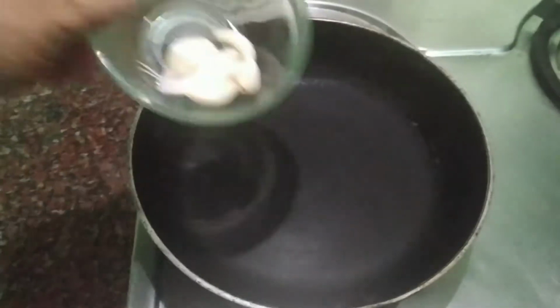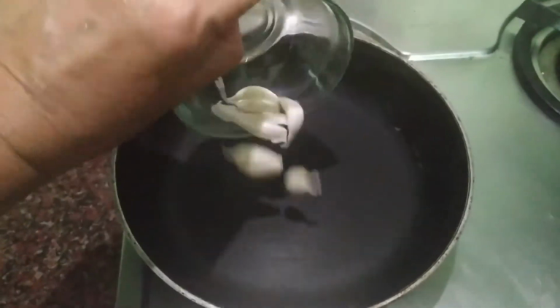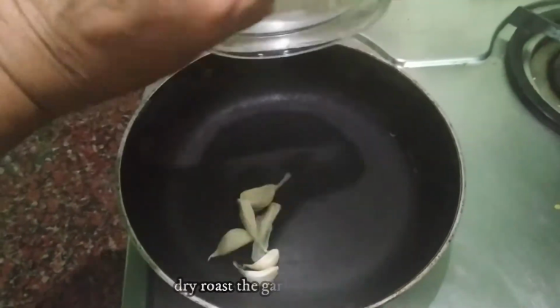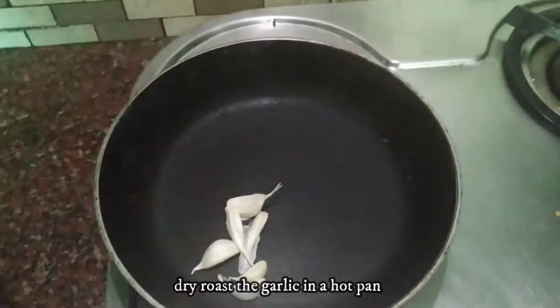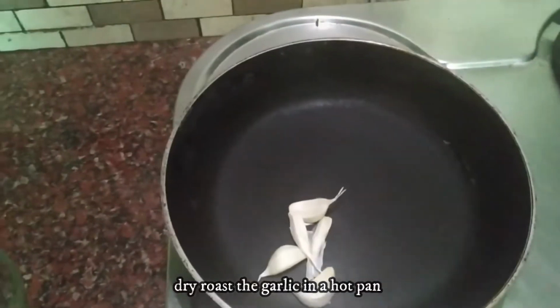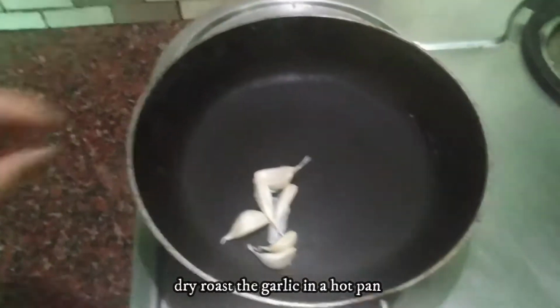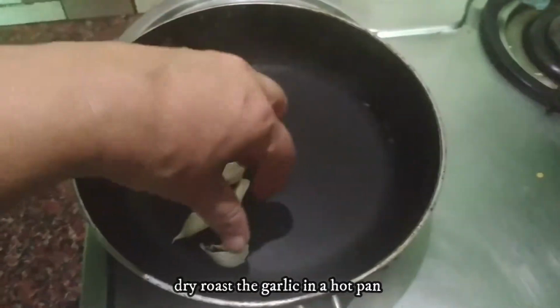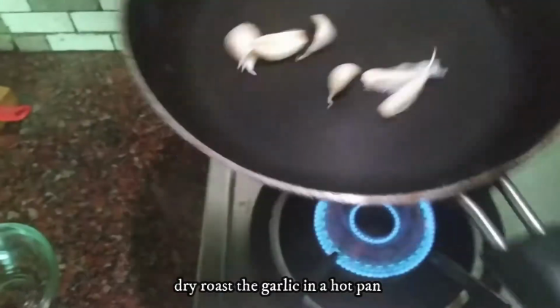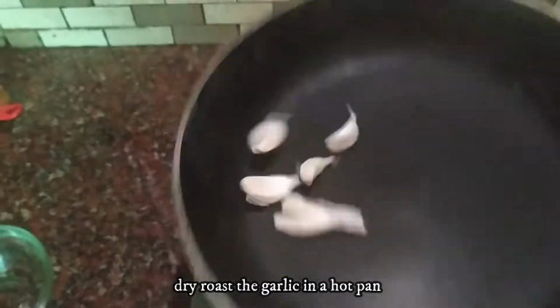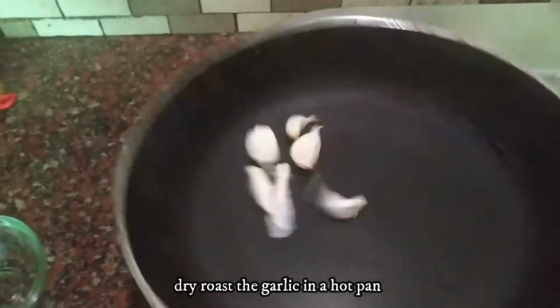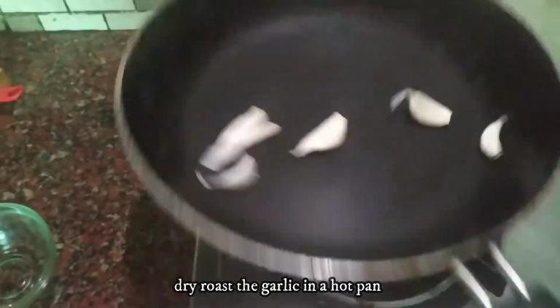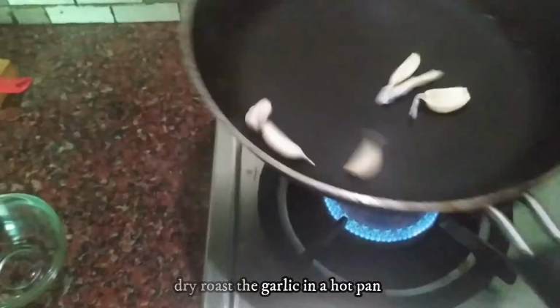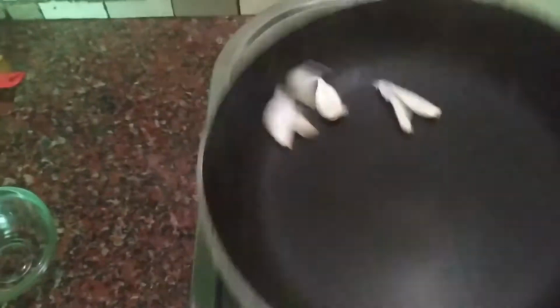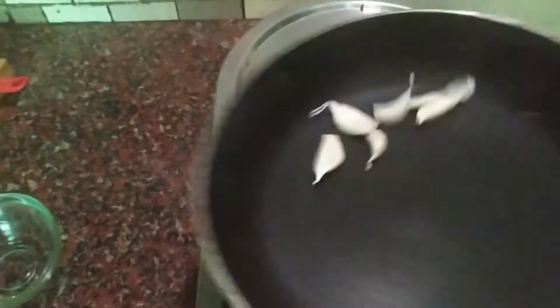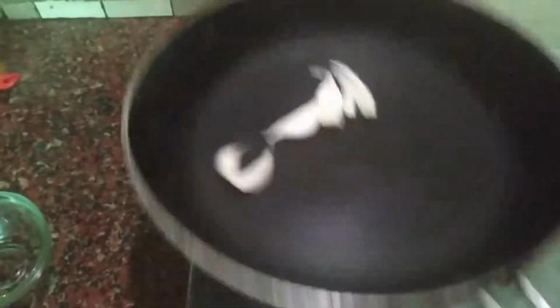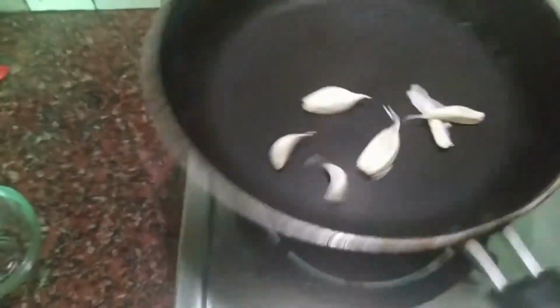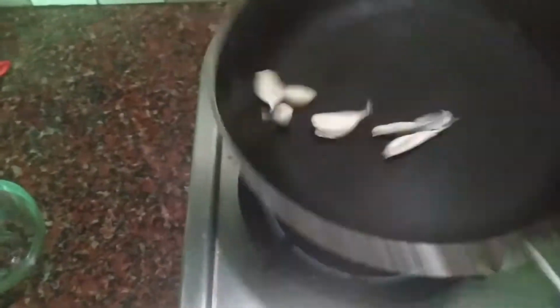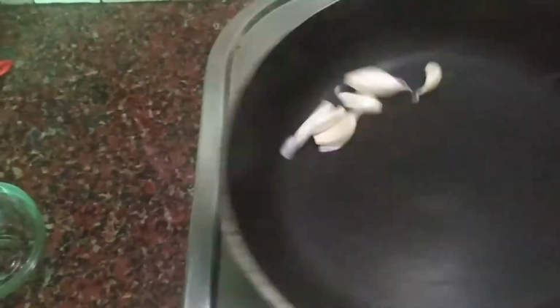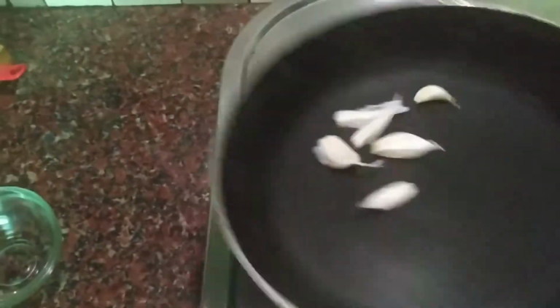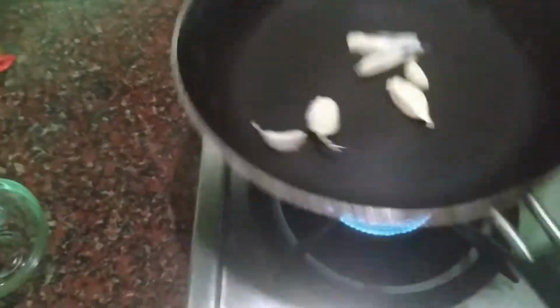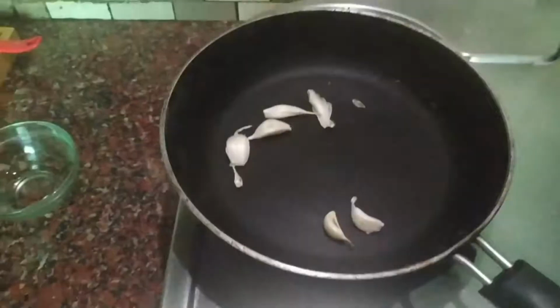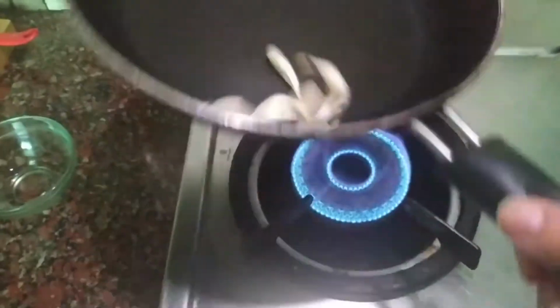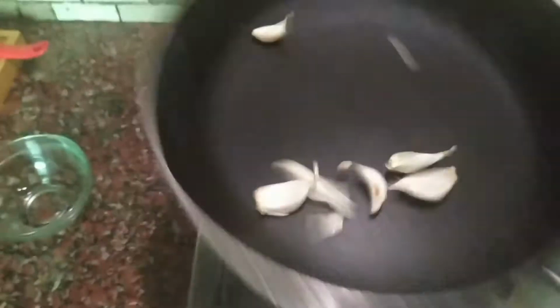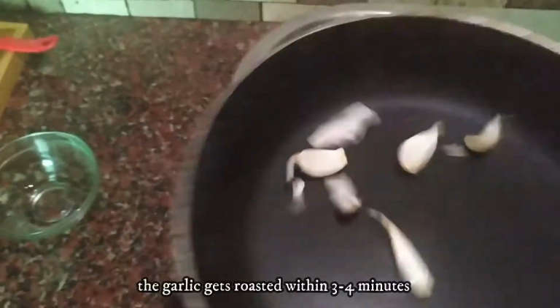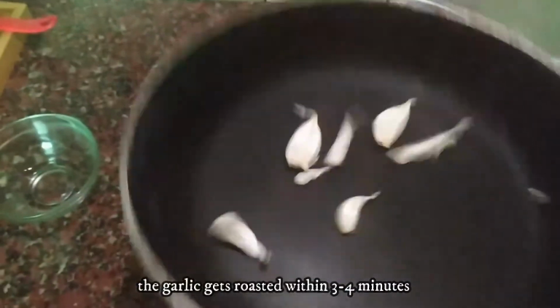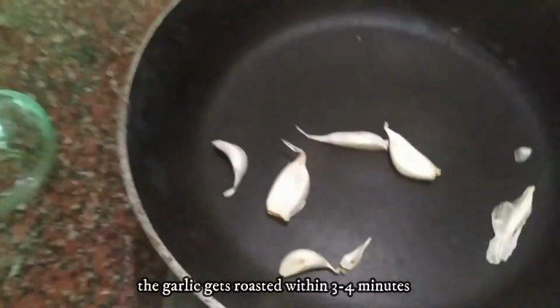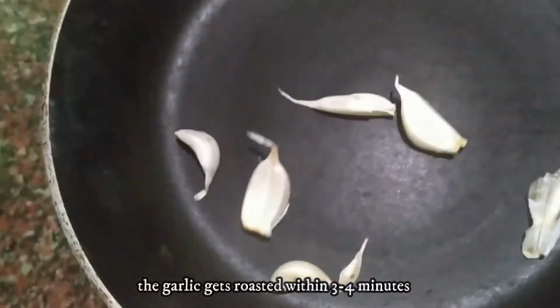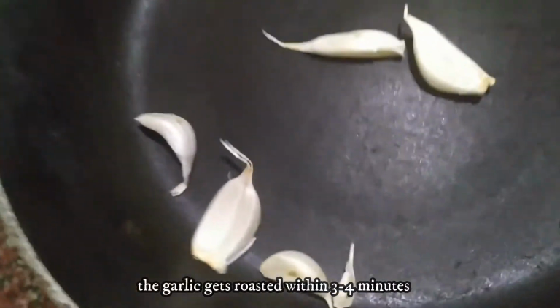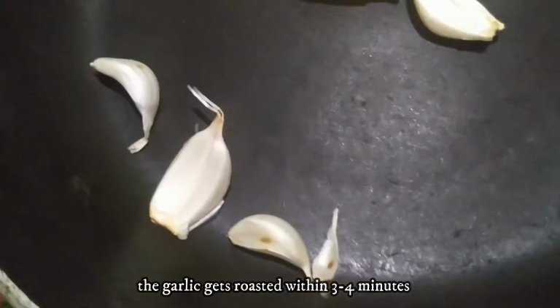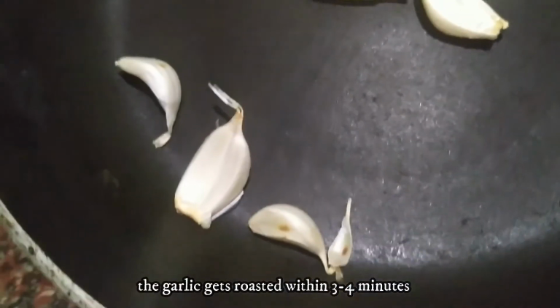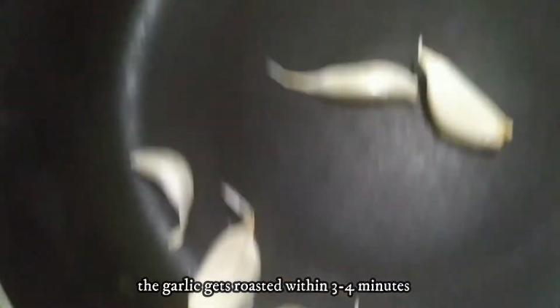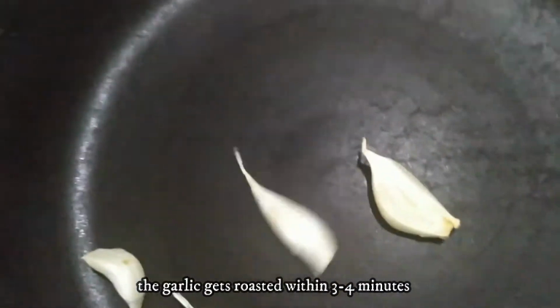Let's fry the garlic so that the flavor comes out. After 3-4 minutes, brown marks are coming.